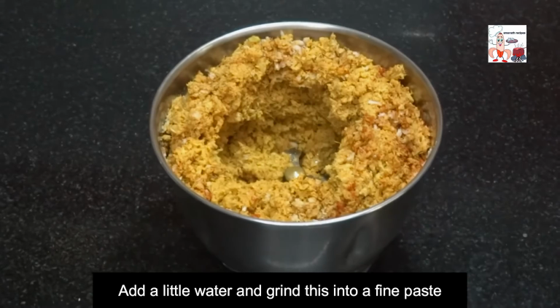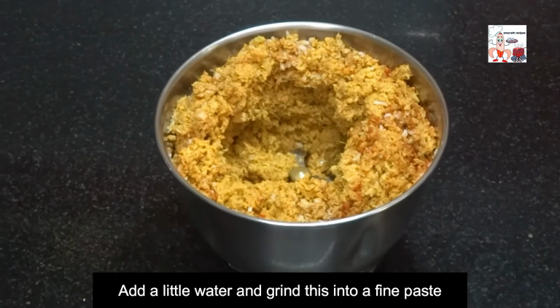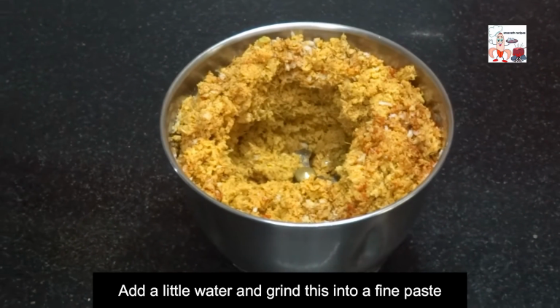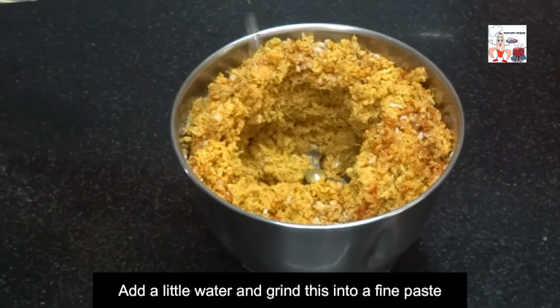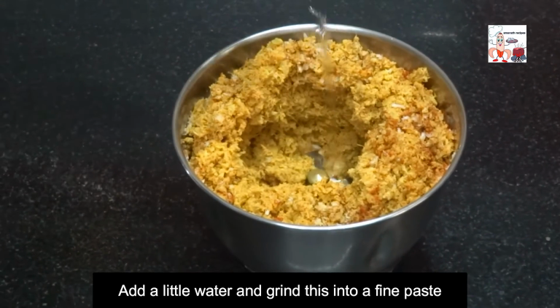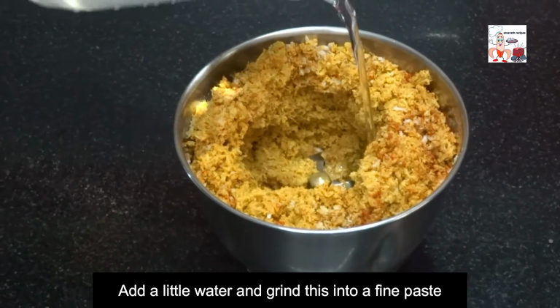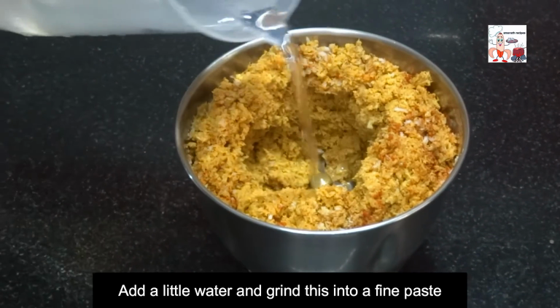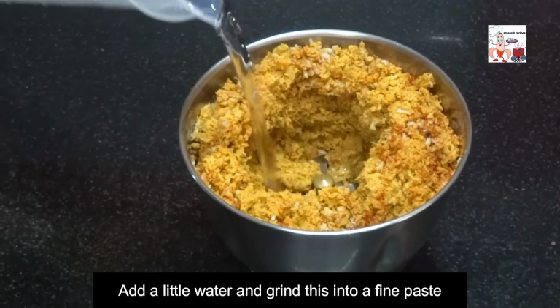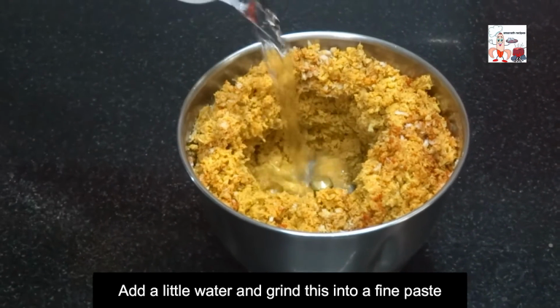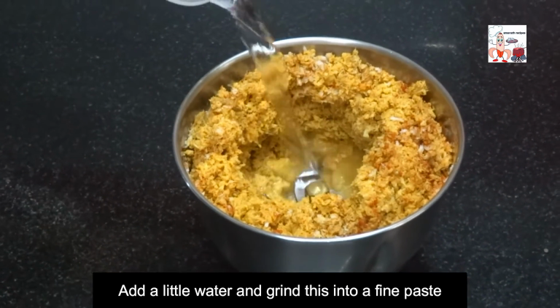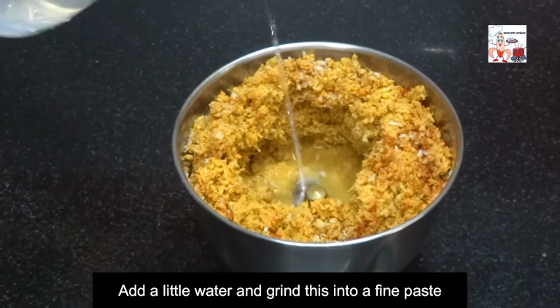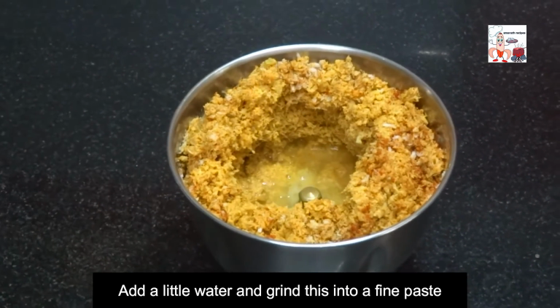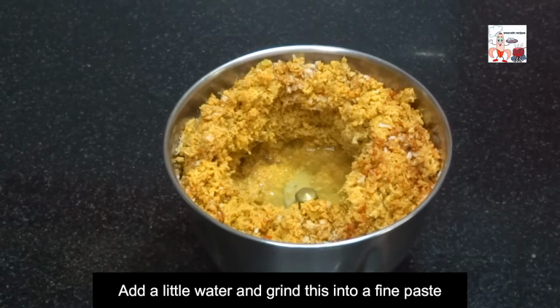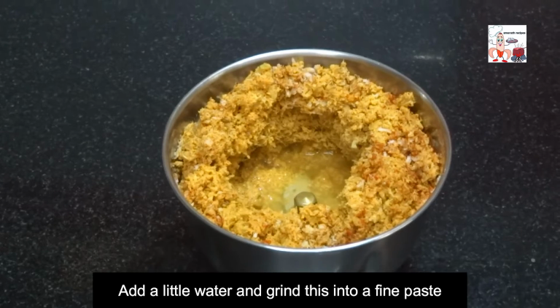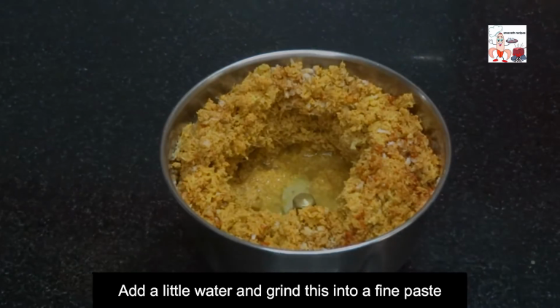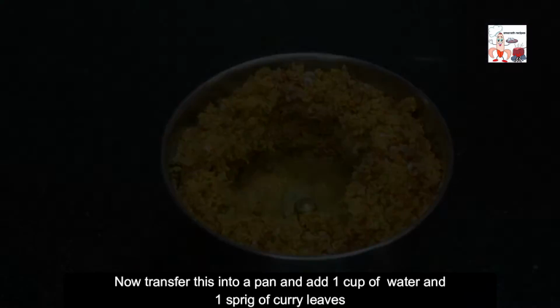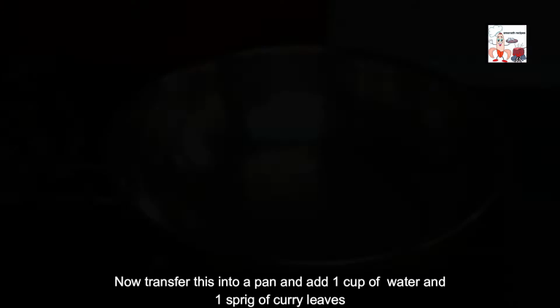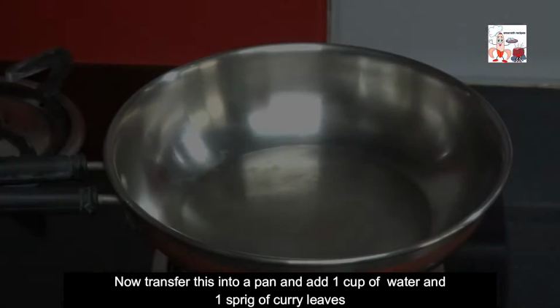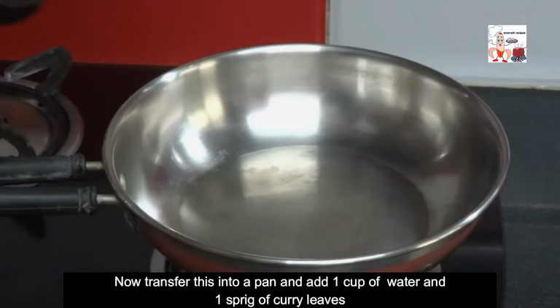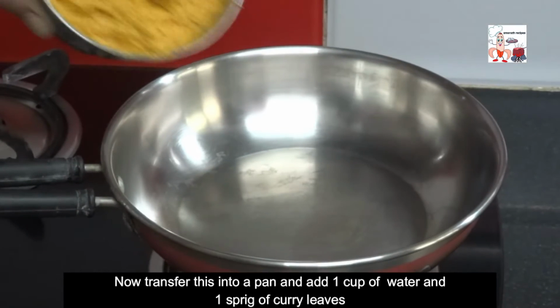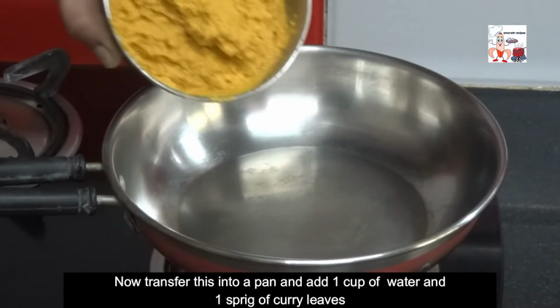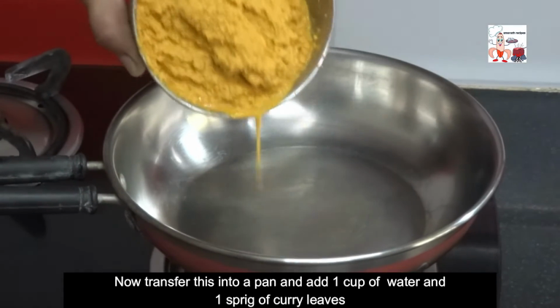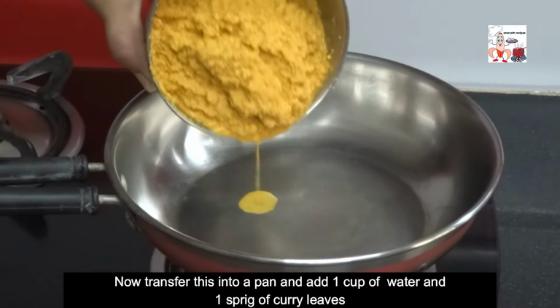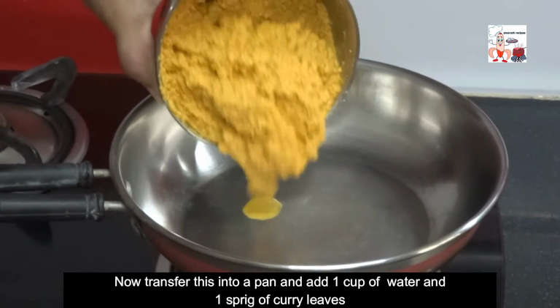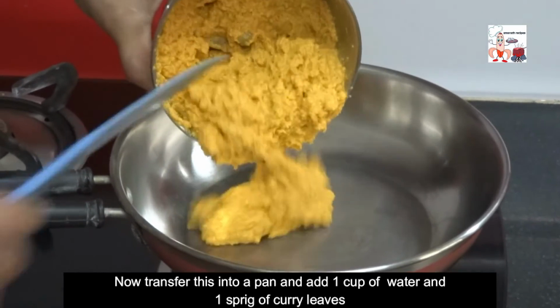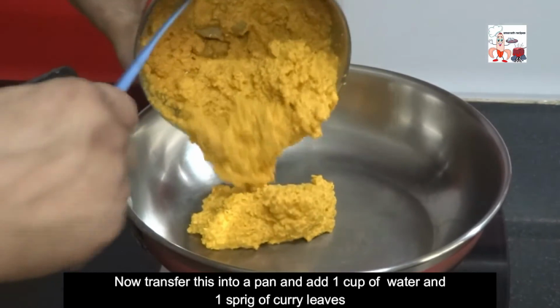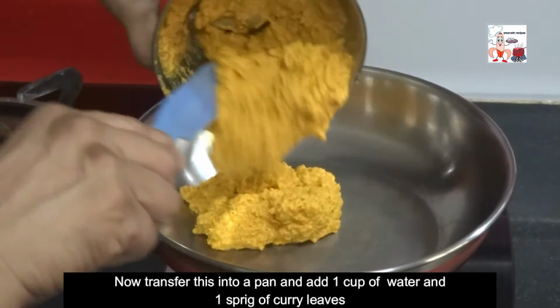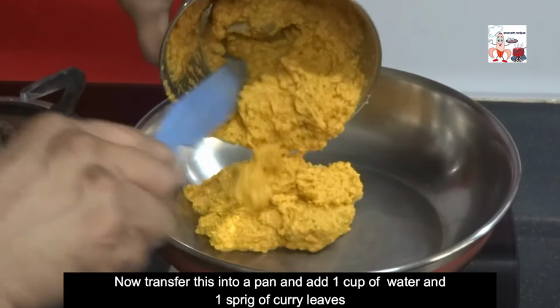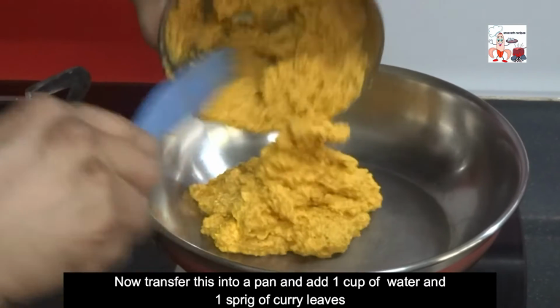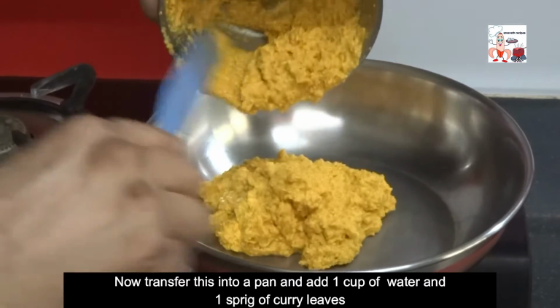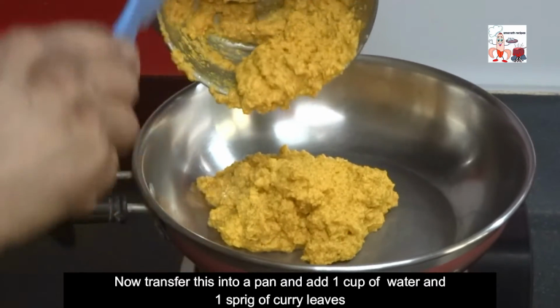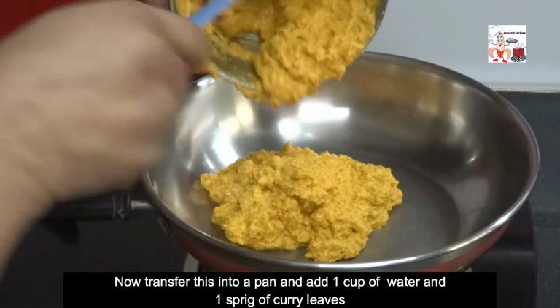Add a little water and grind this into a fine paste. Now transfer this into a pan and add 1 cup of water and 1 sprig of curry leaves.